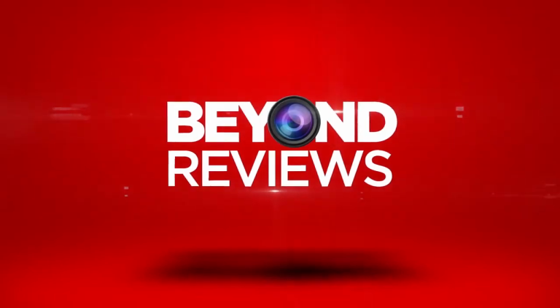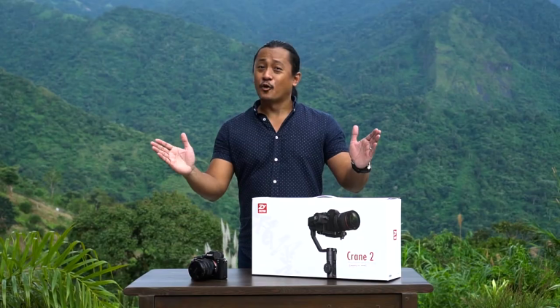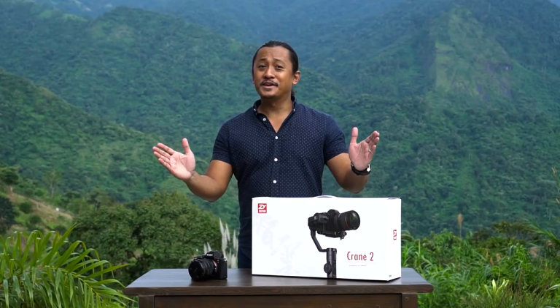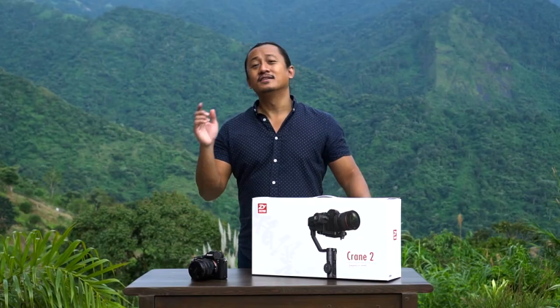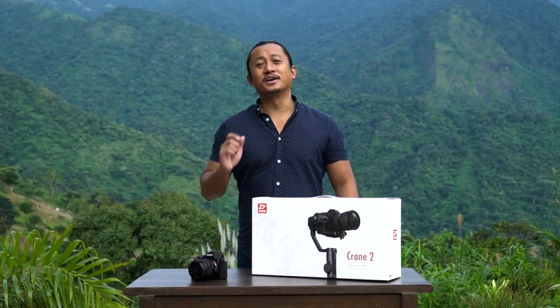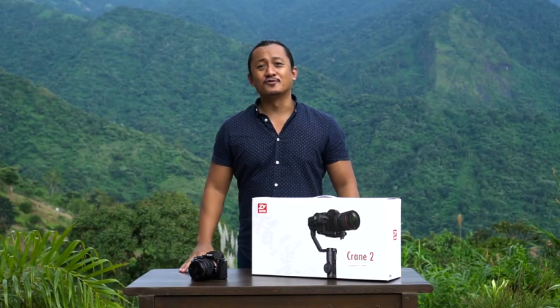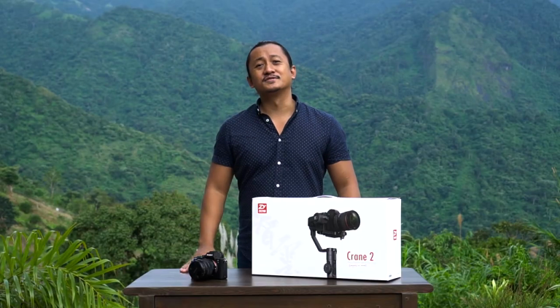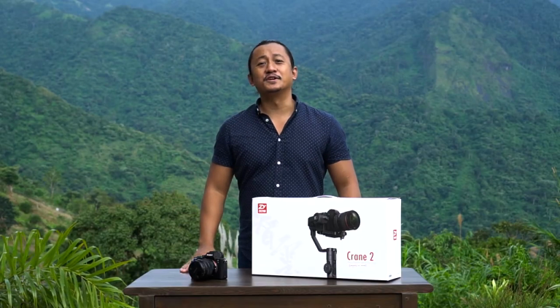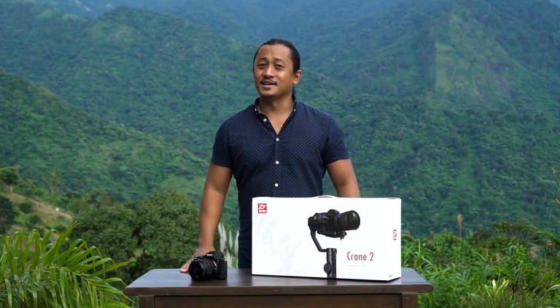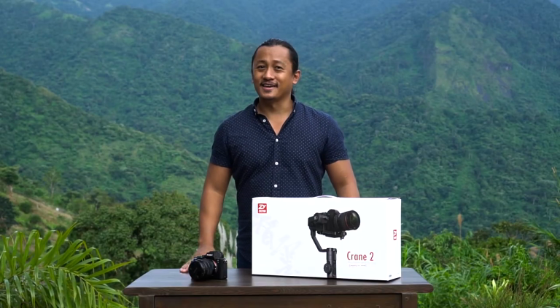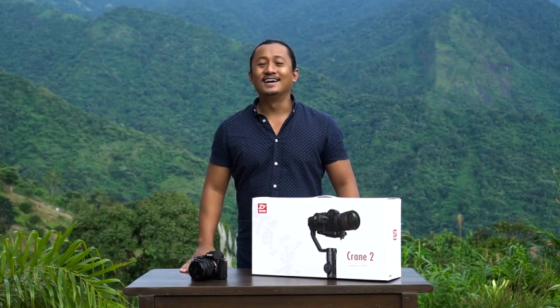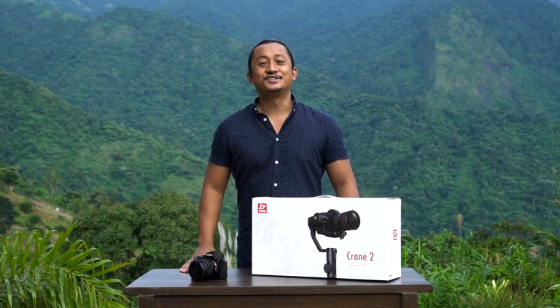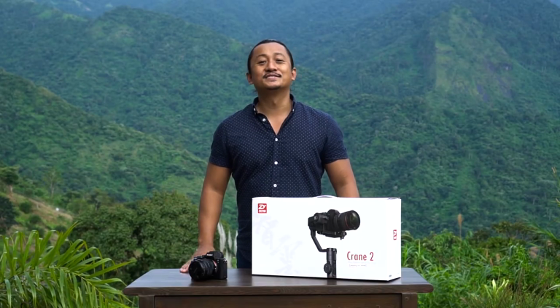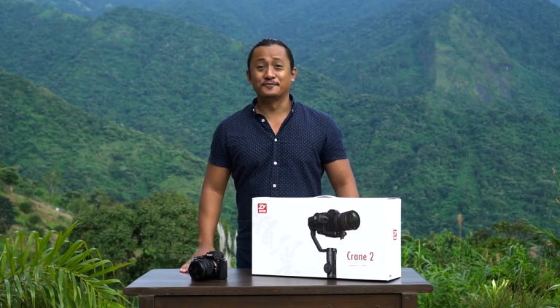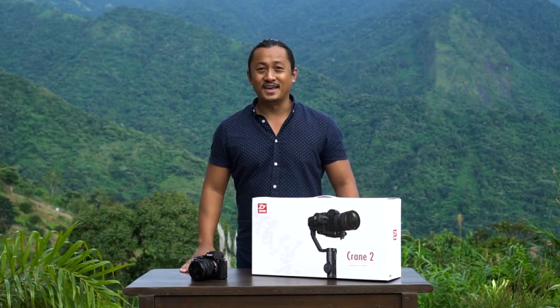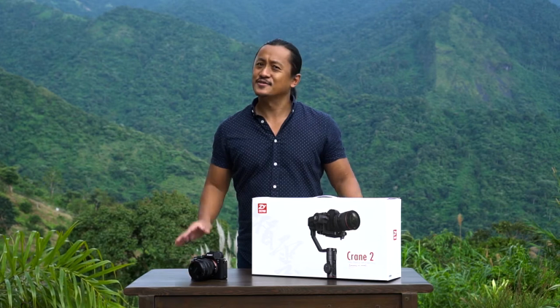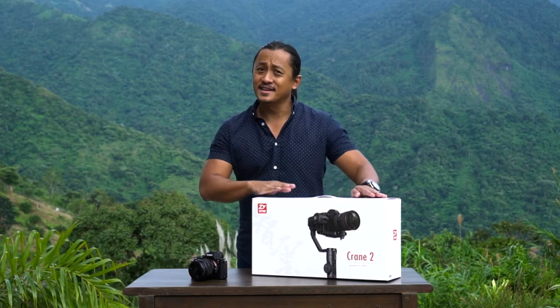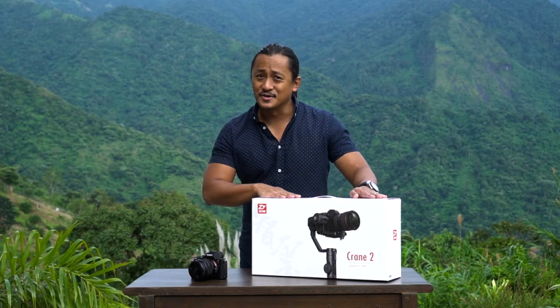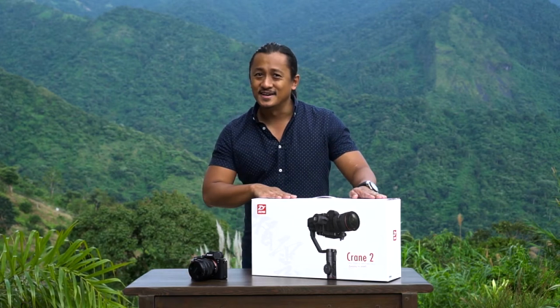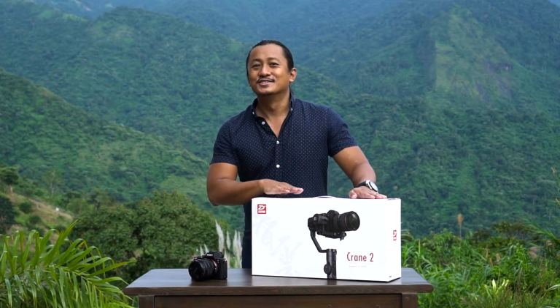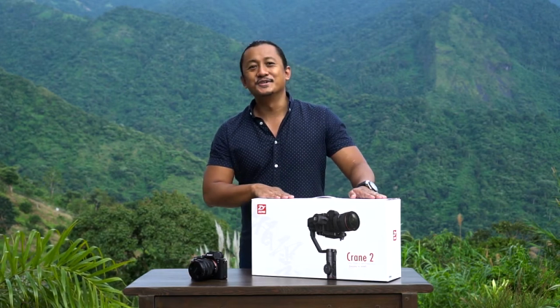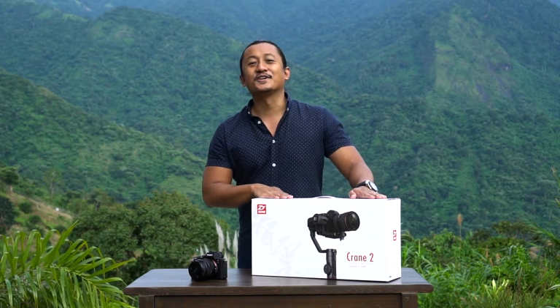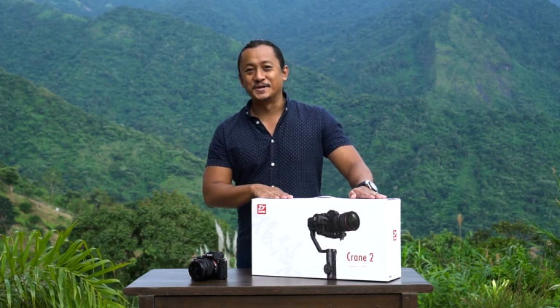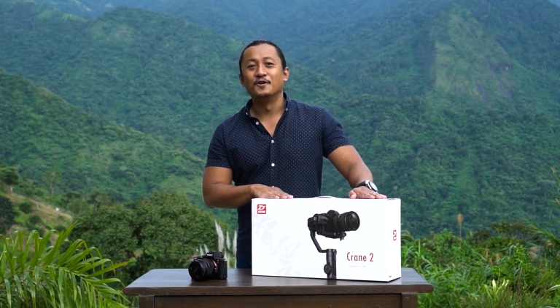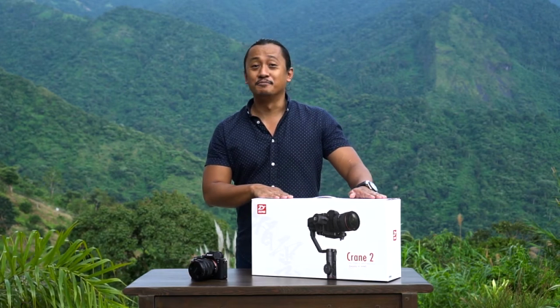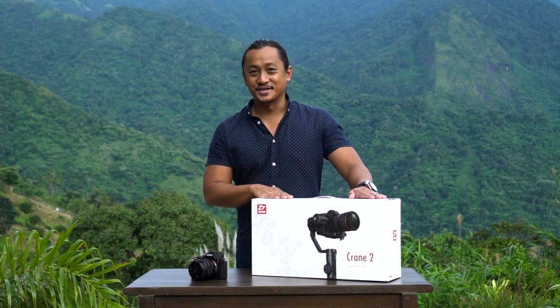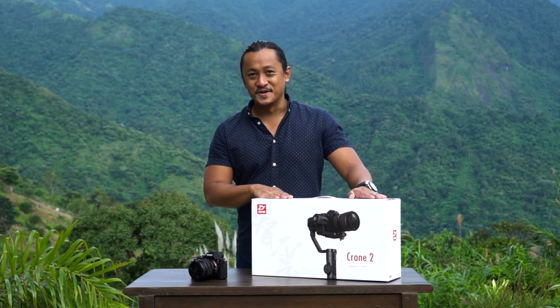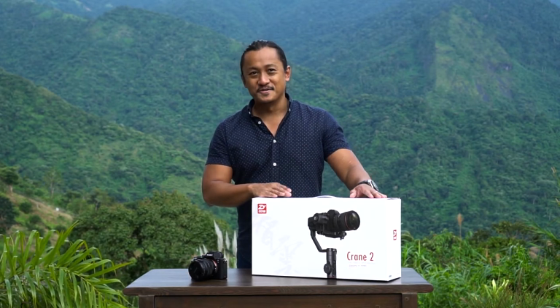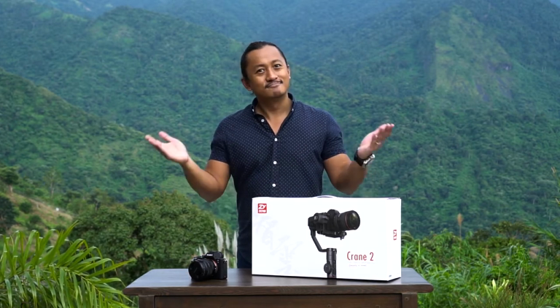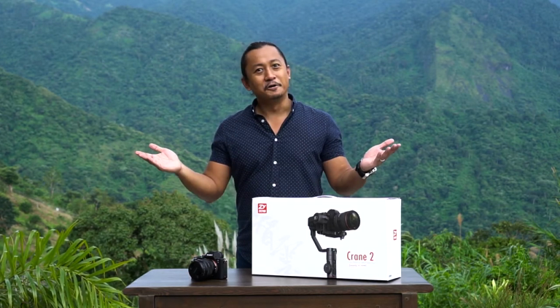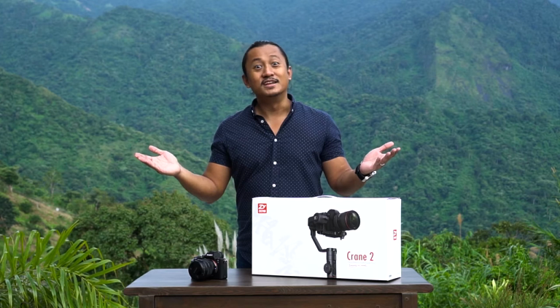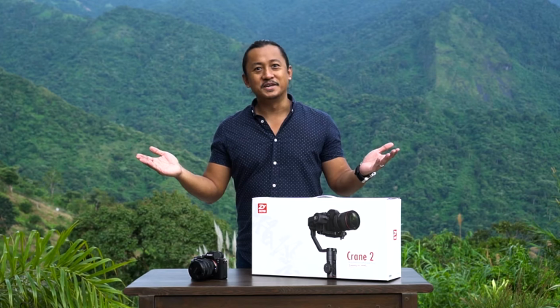Before we begin, we at Beyond Reviews TV would like to thank Shiyun Tech Philippines for sending us the Shiyun Crane 2 for unboxing and review. So let's begin.